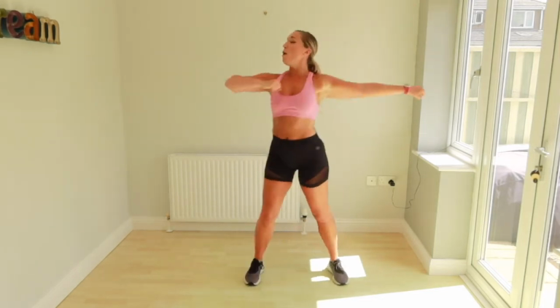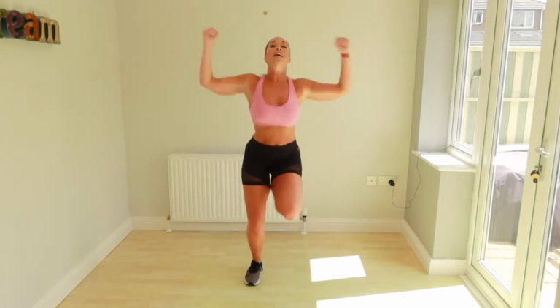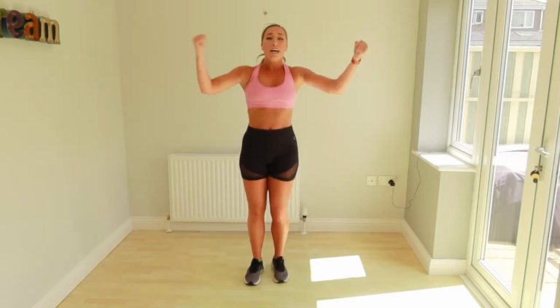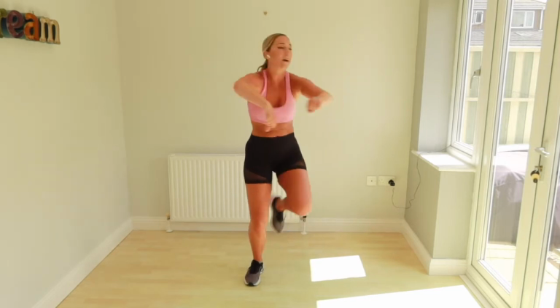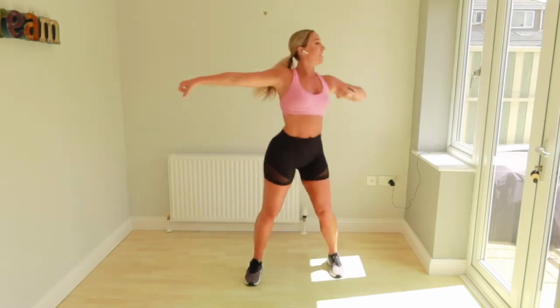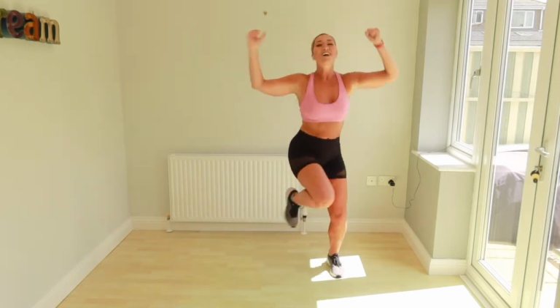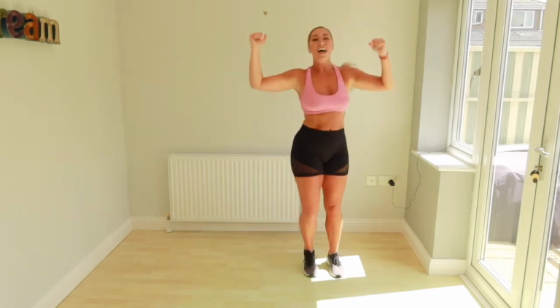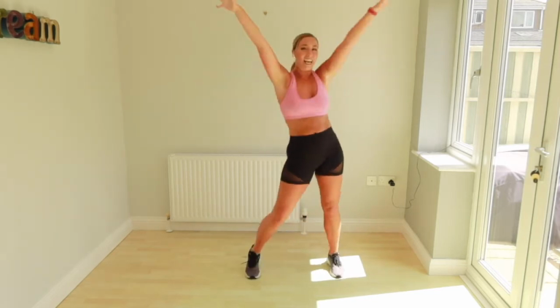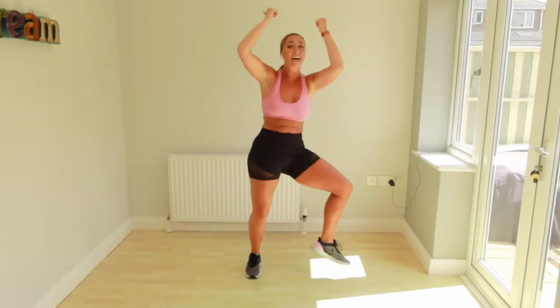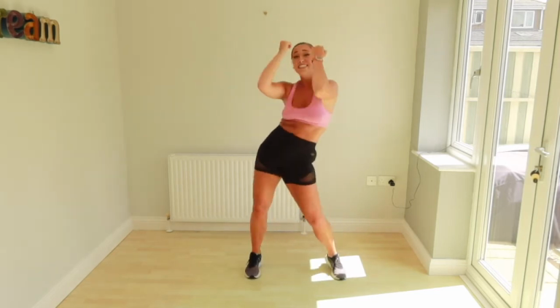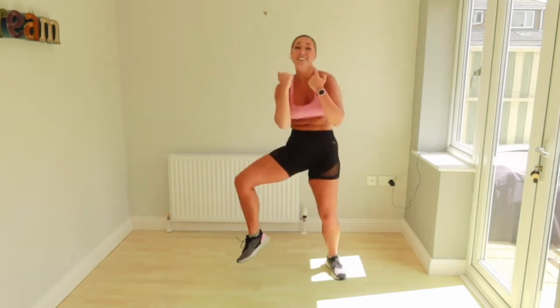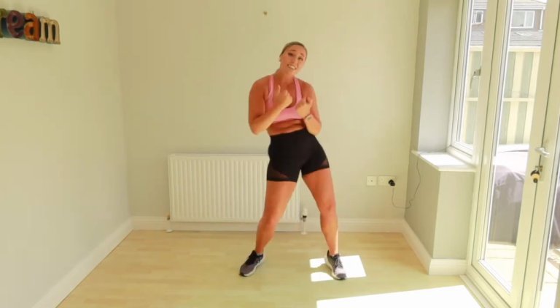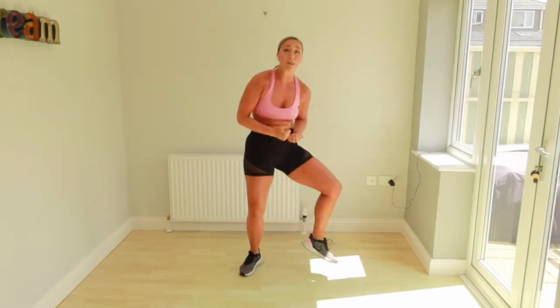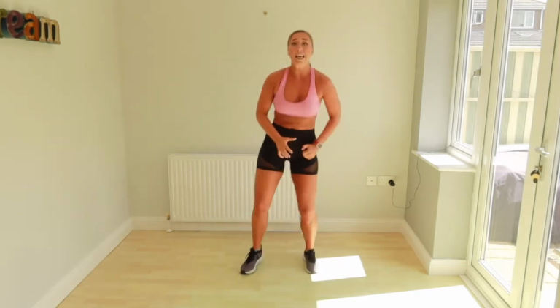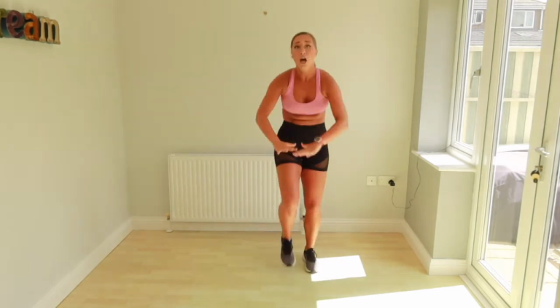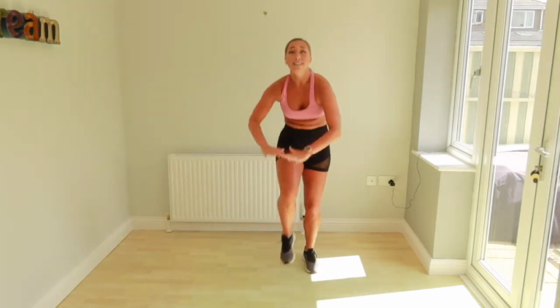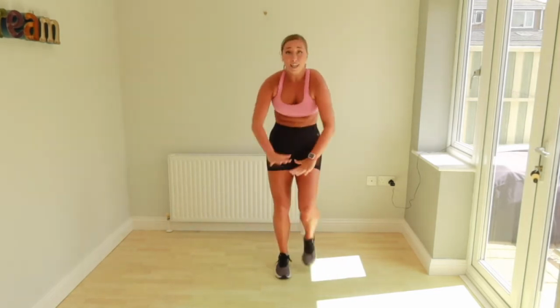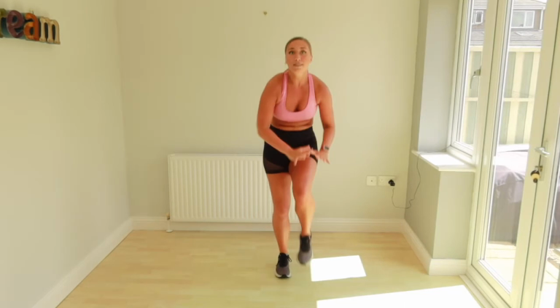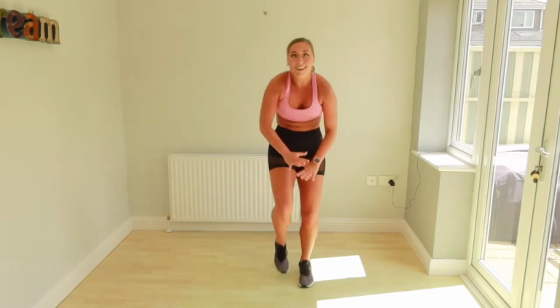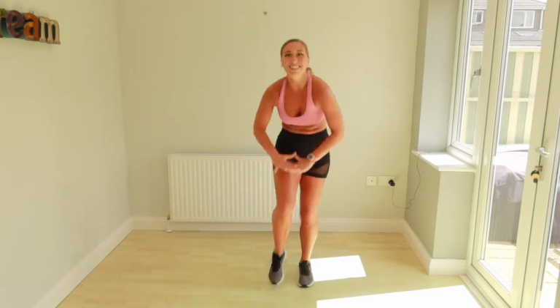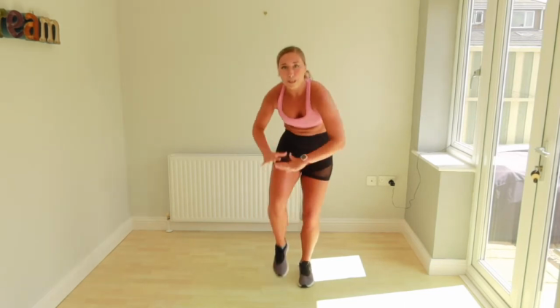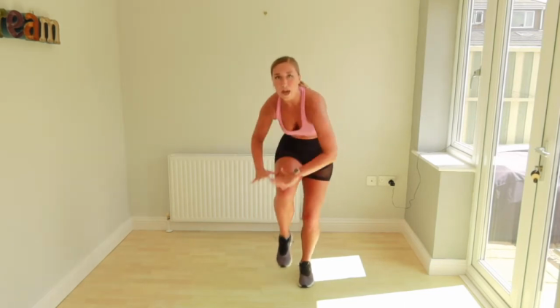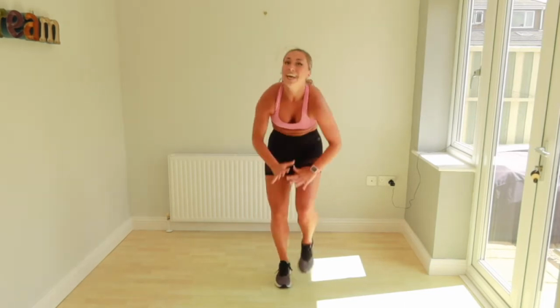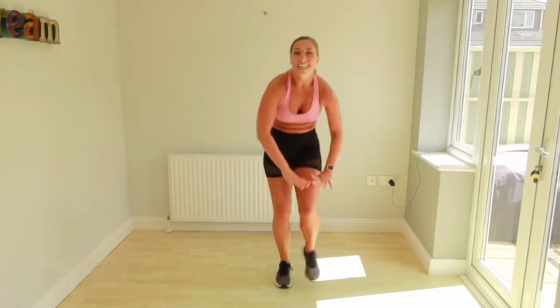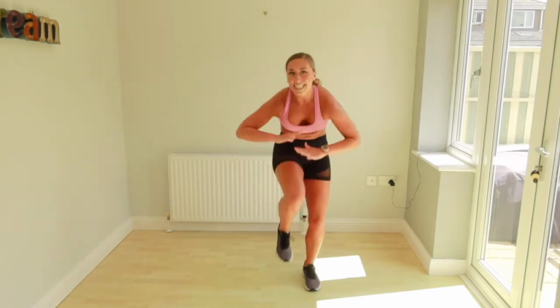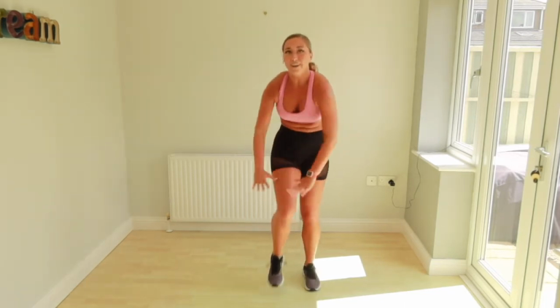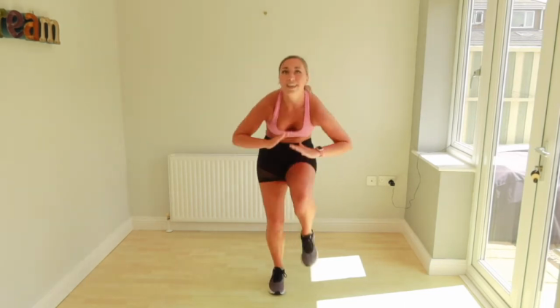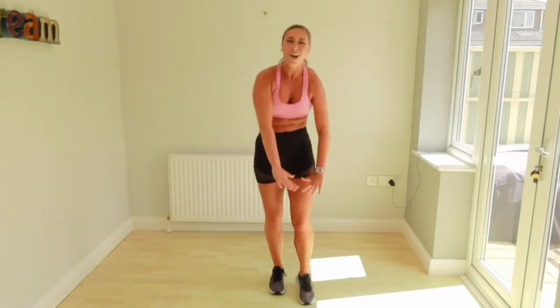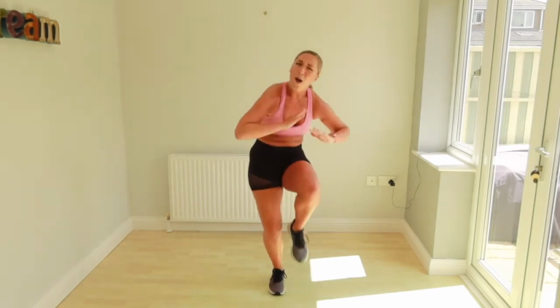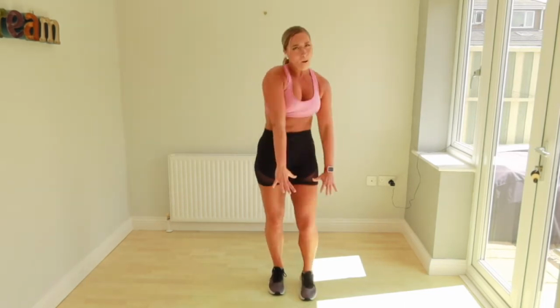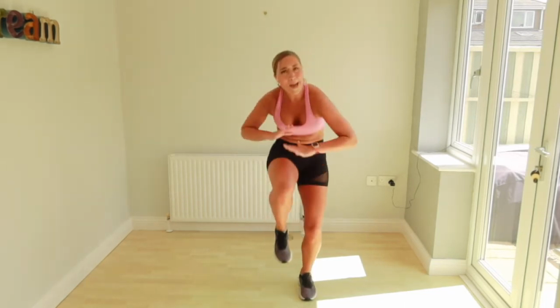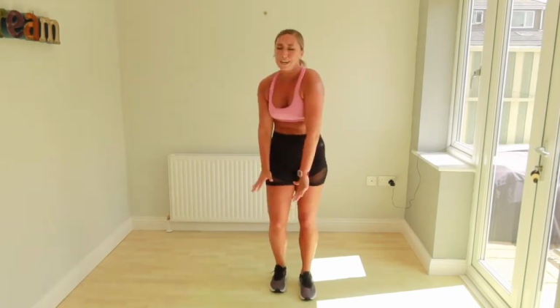Swap. Up. Ready? Single, single, double knee. Single, single, double. Come on. Get down. Woo! And free.